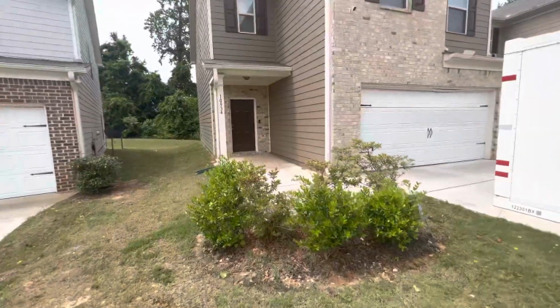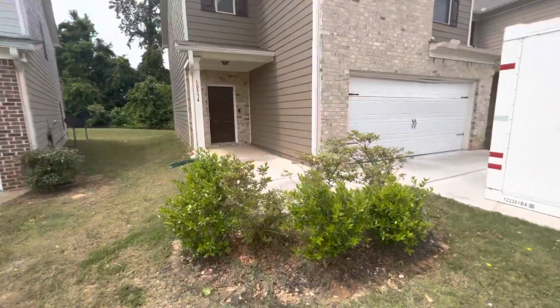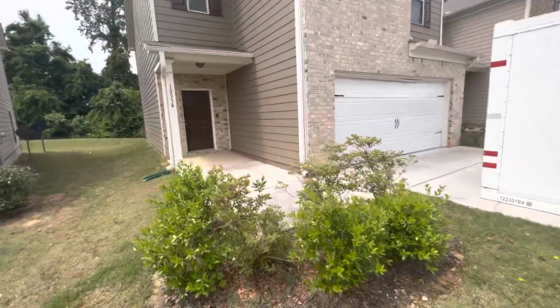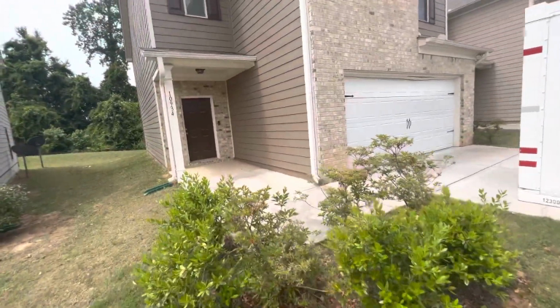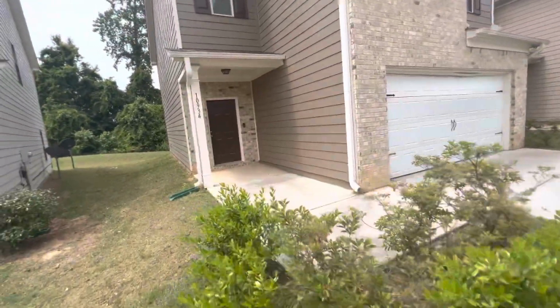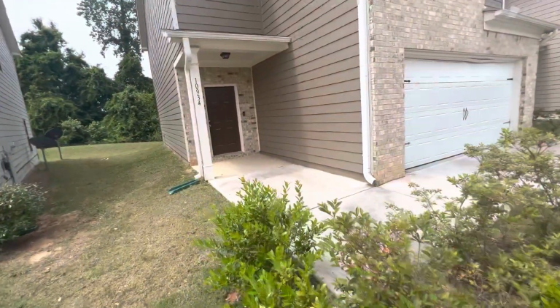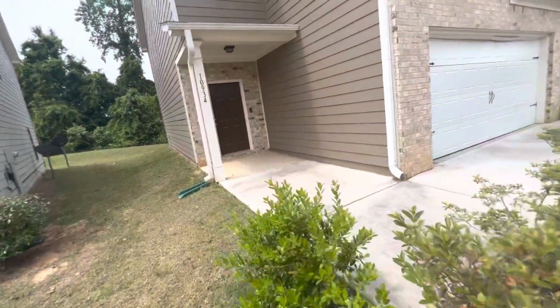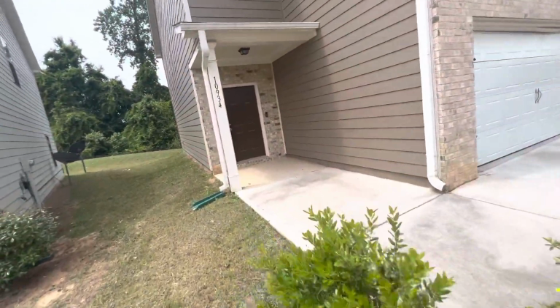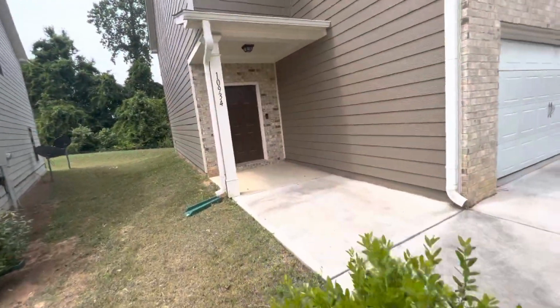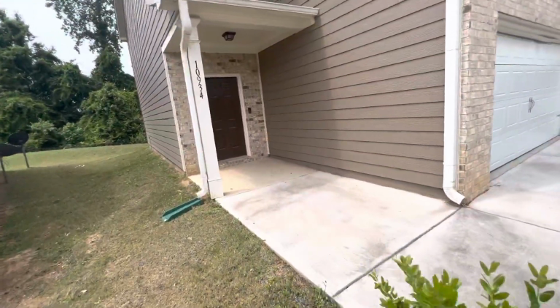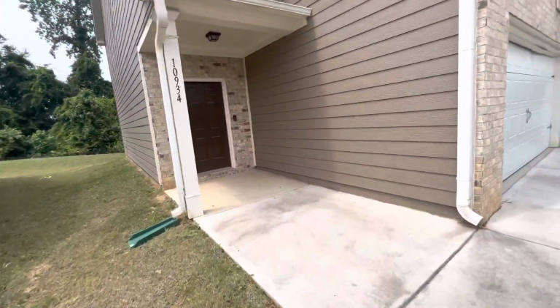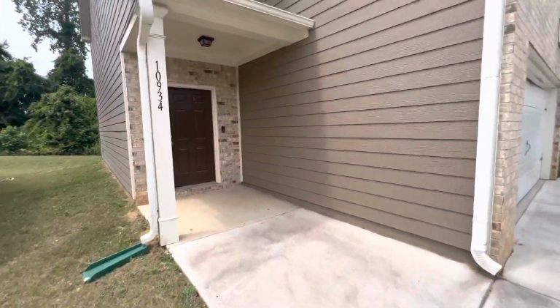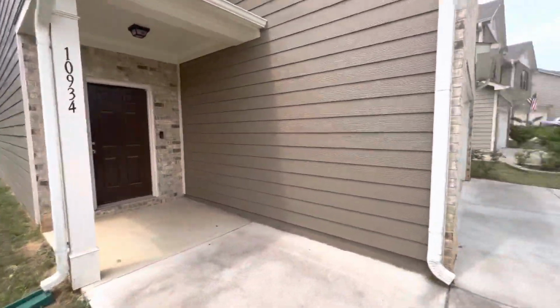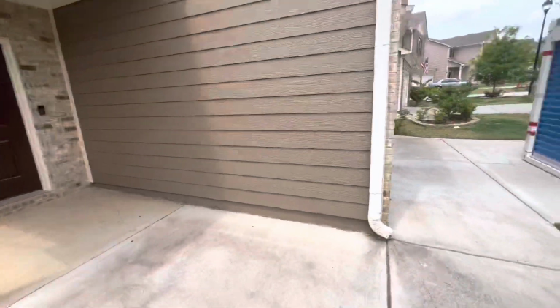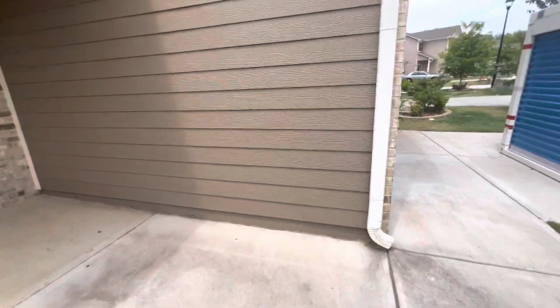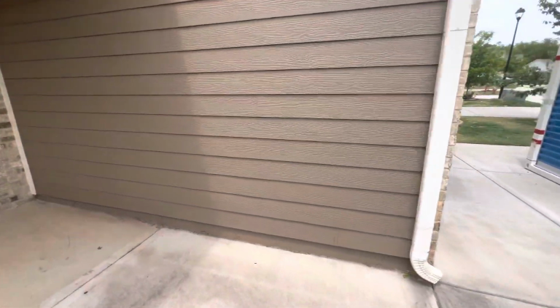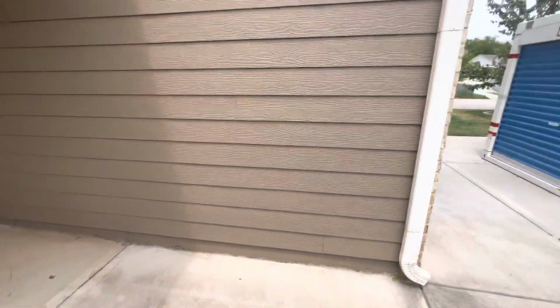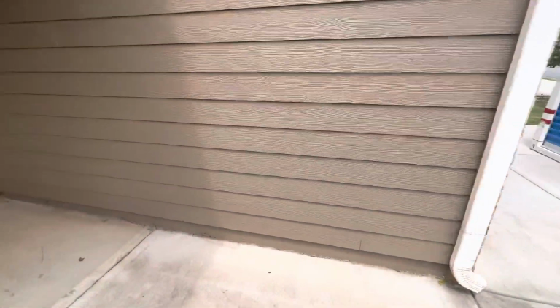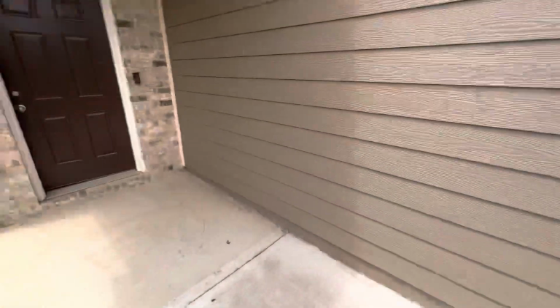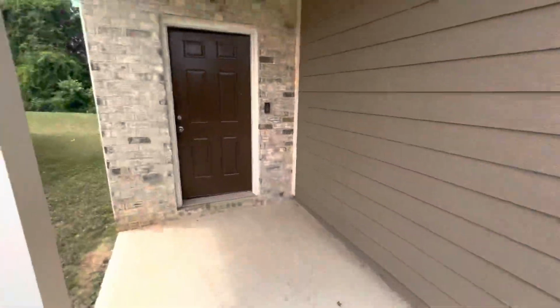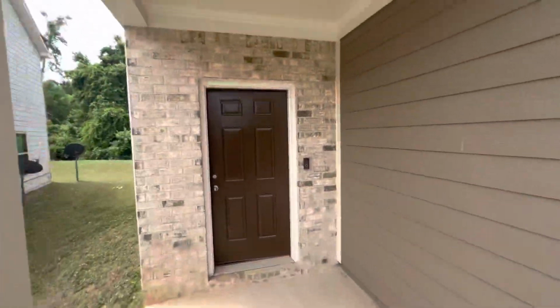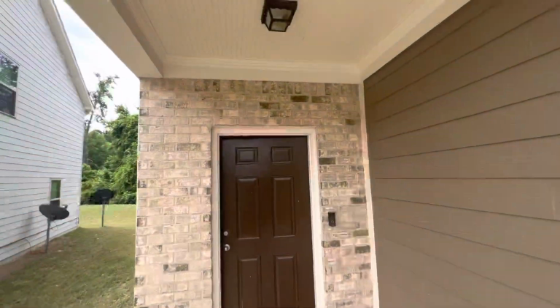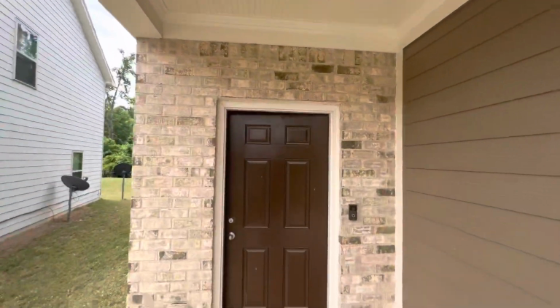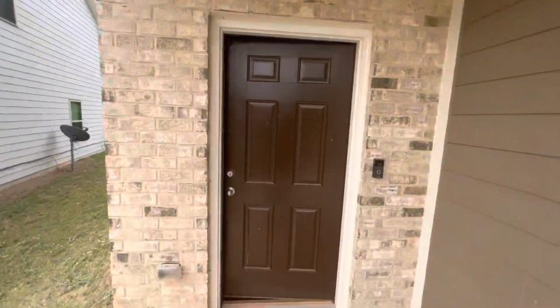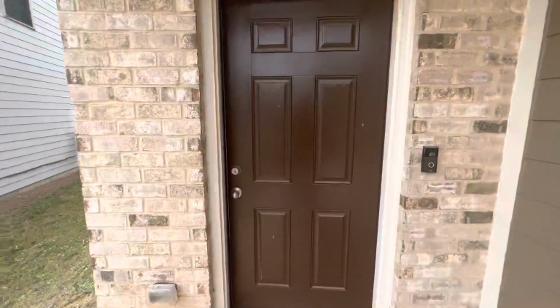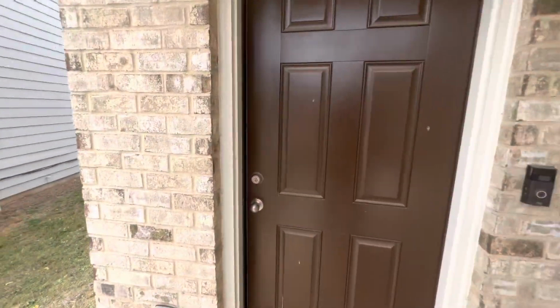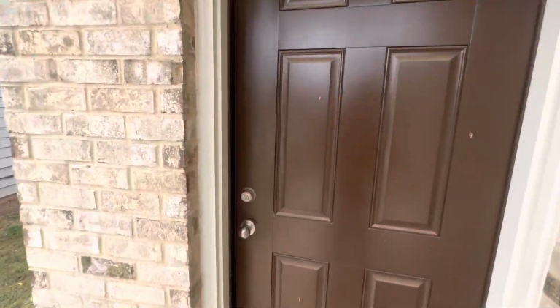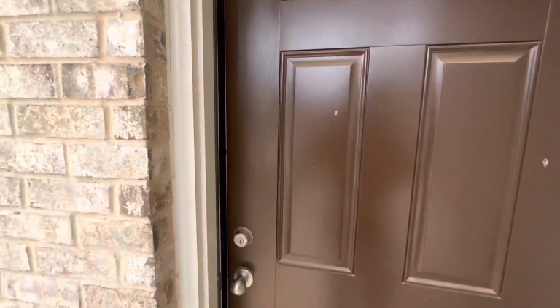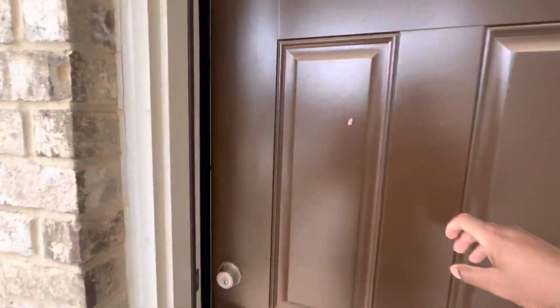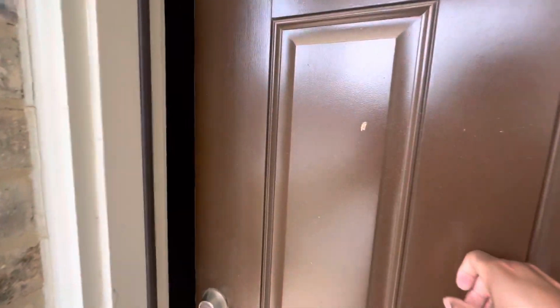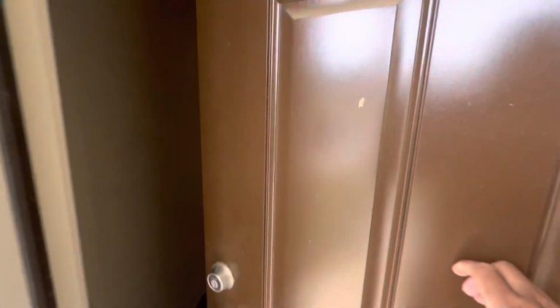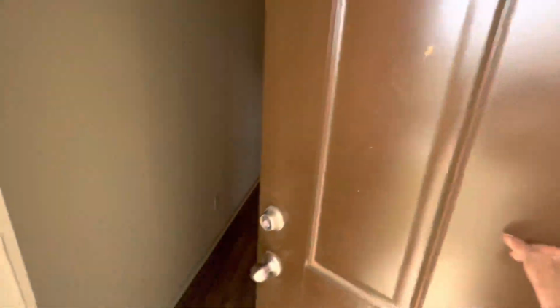We're walking through this — real nice house. He left a security system. OpenDoor purchased it. With OpenDoor rules, the walkthrough is basically you taking pictures.